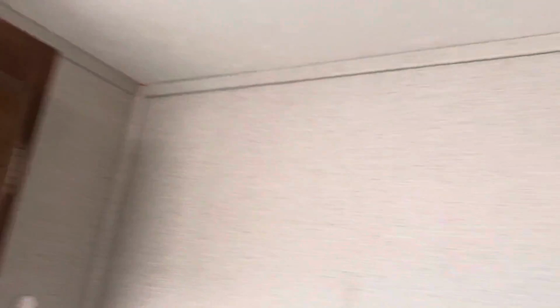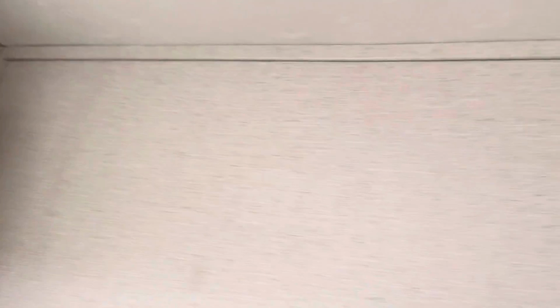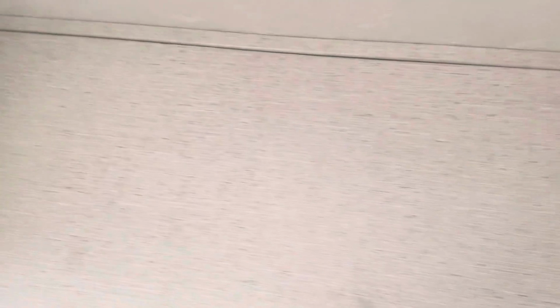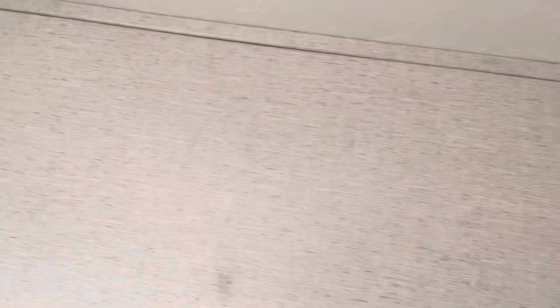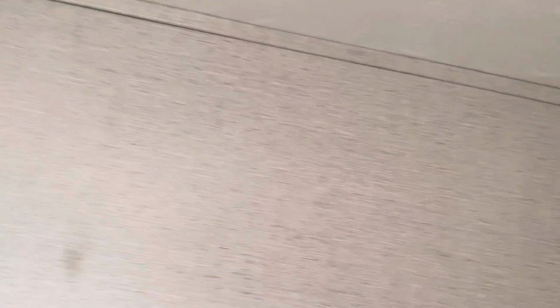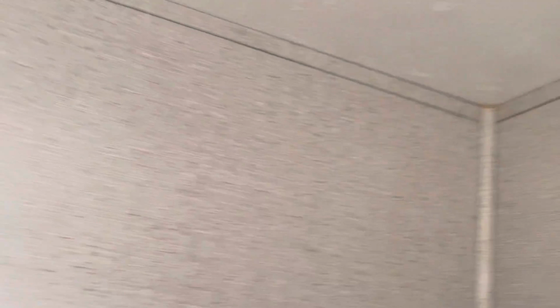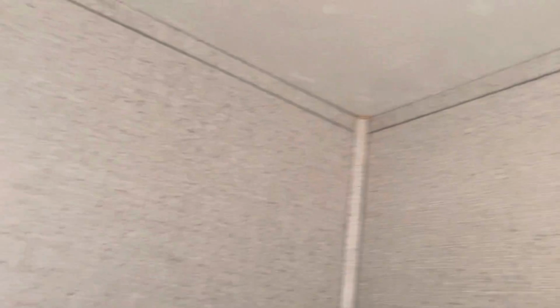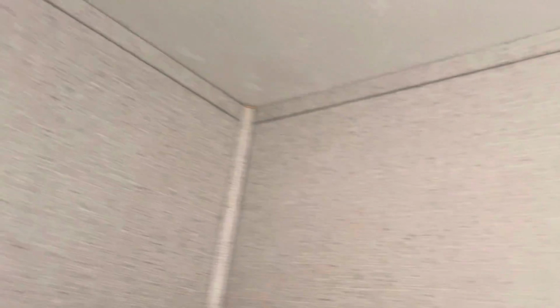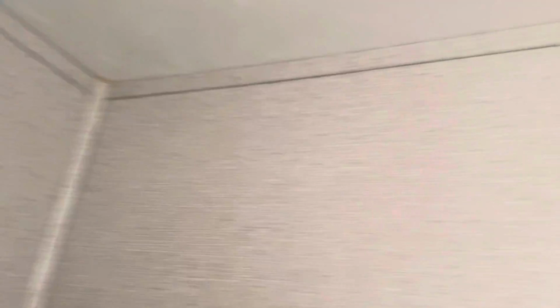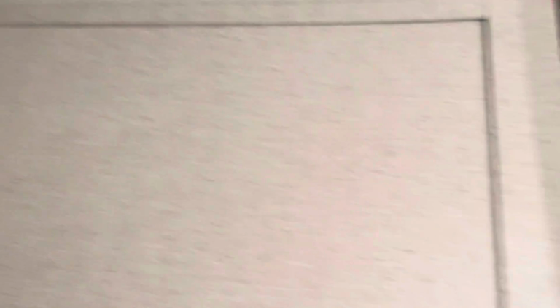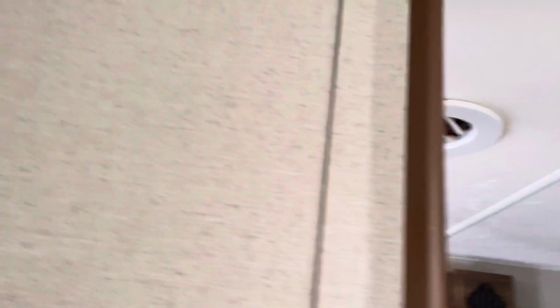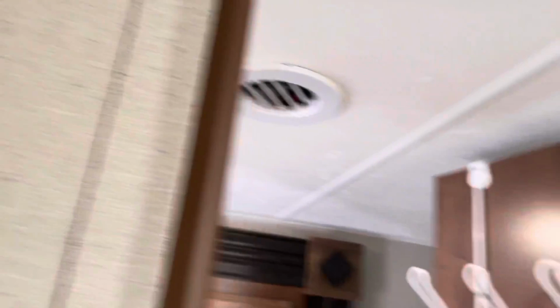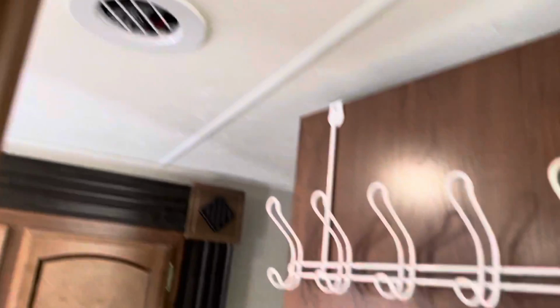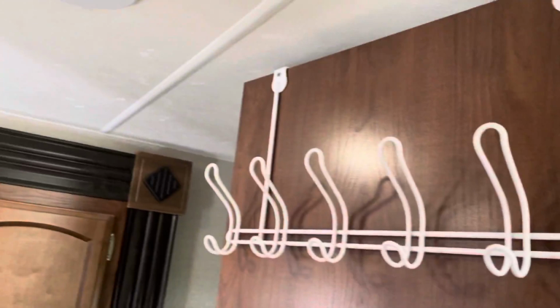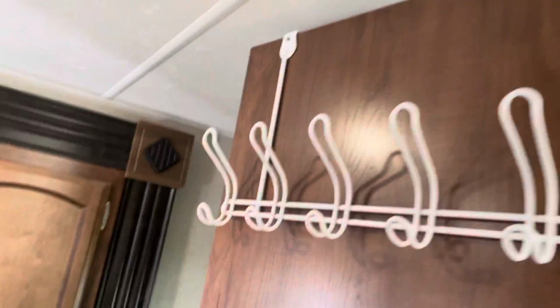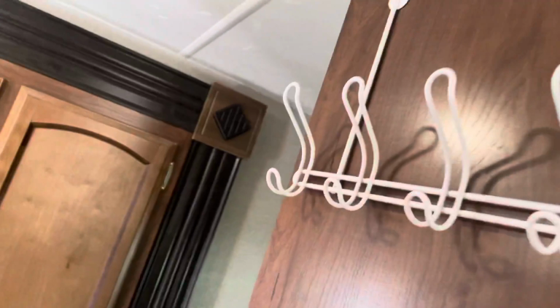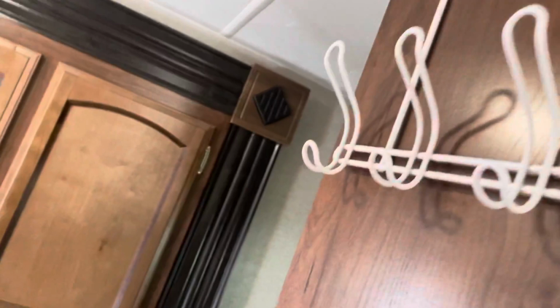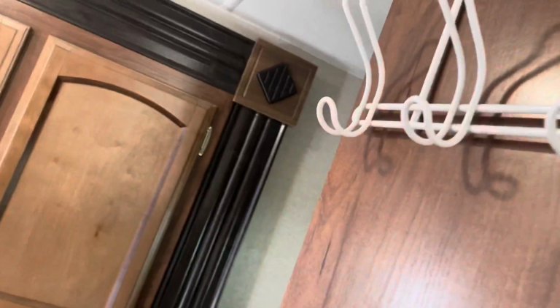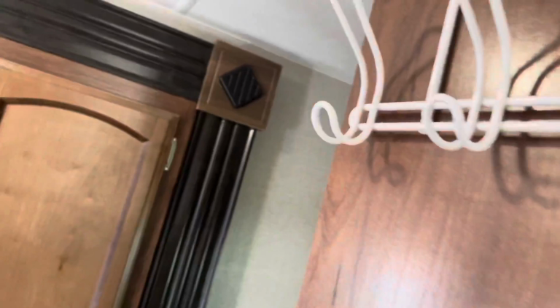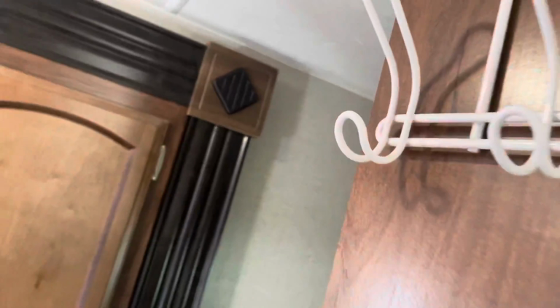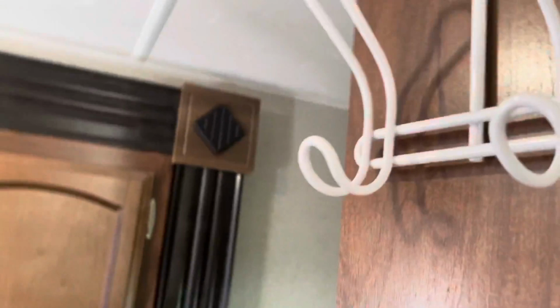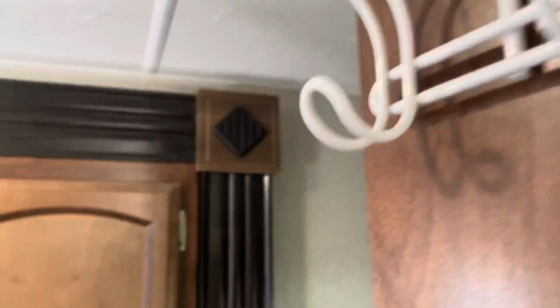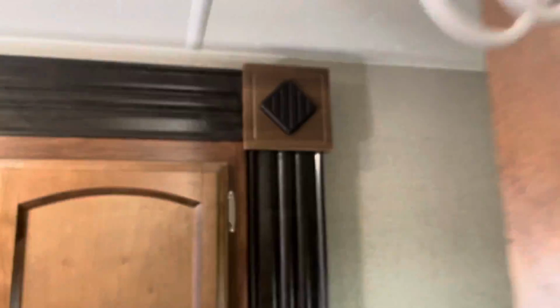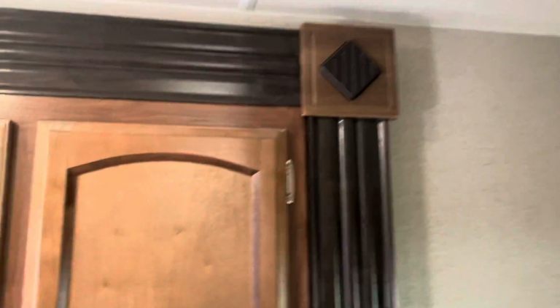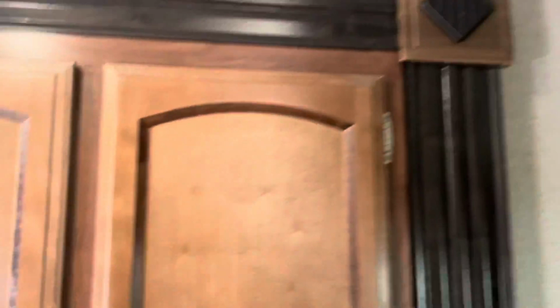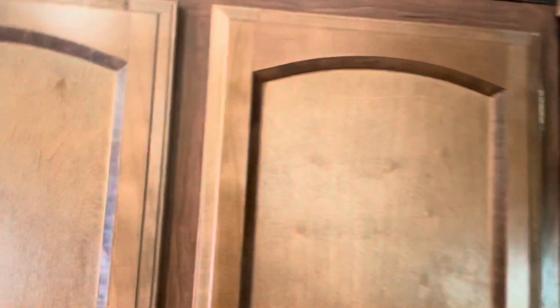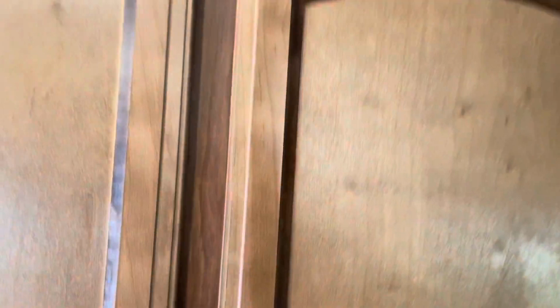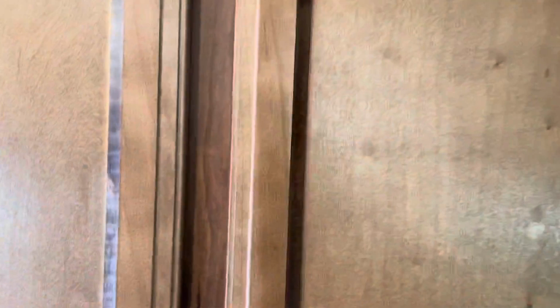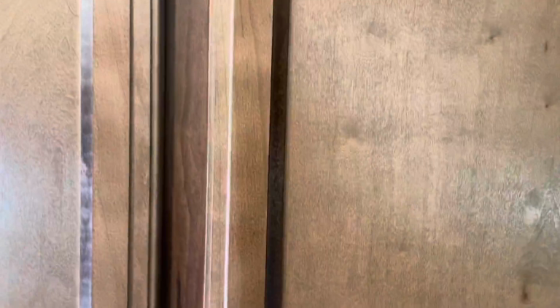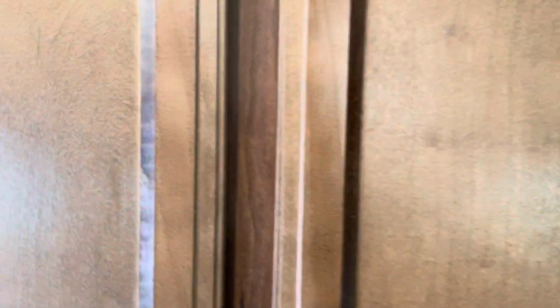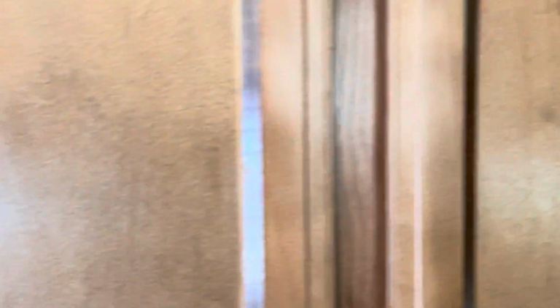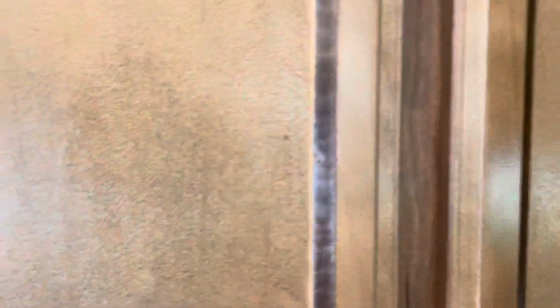As you can see, it's all aluminum construction — there's no wood in here. It's Azdel siding.